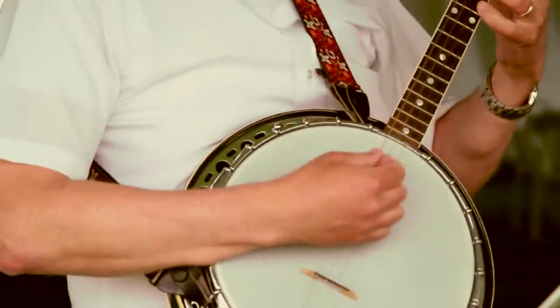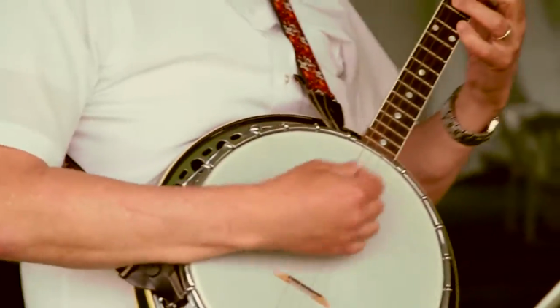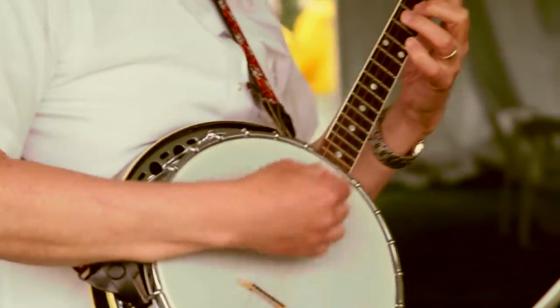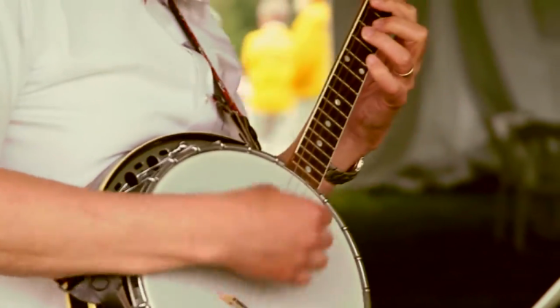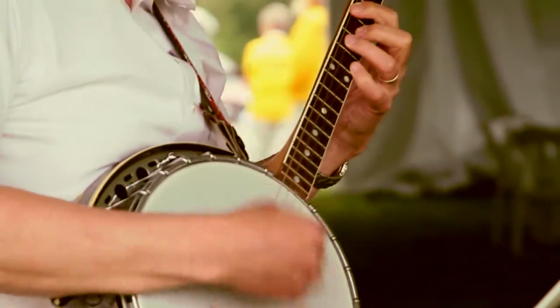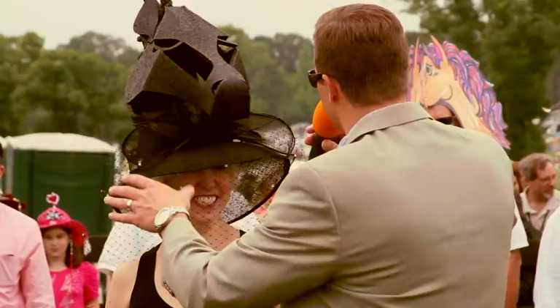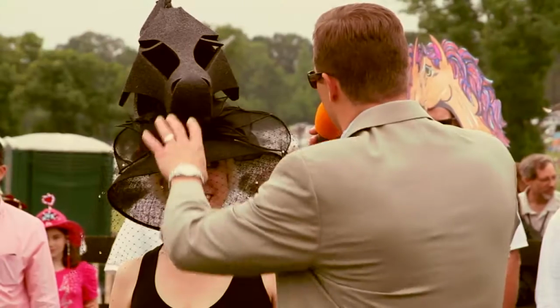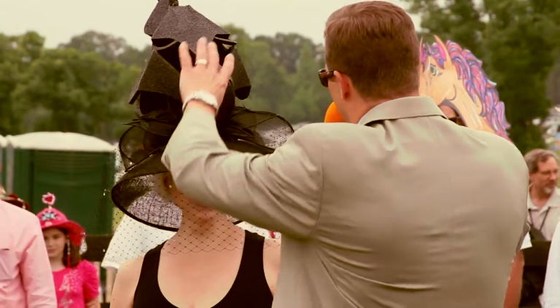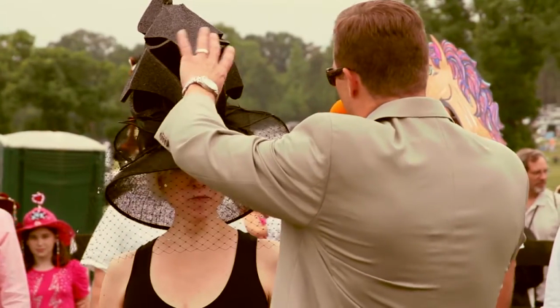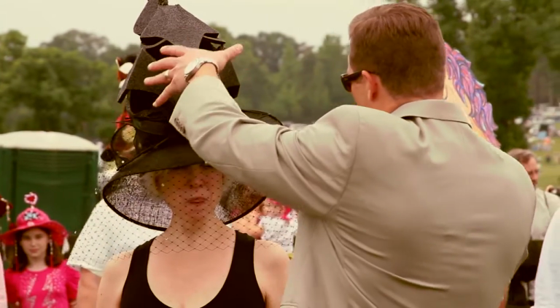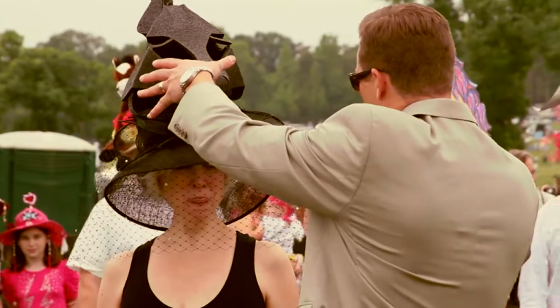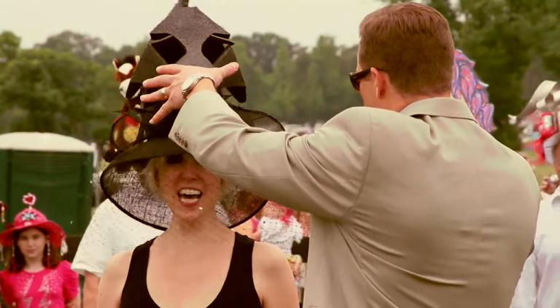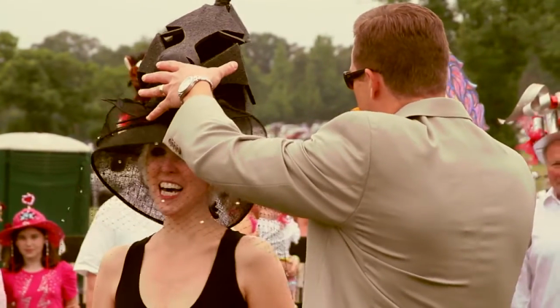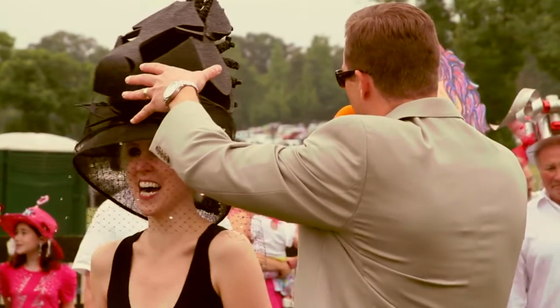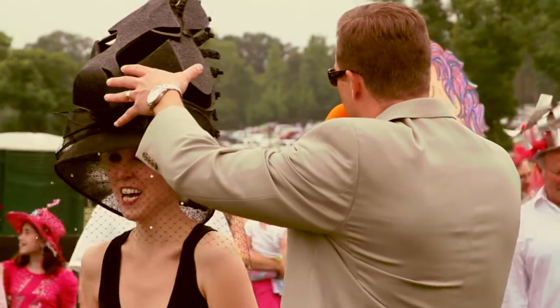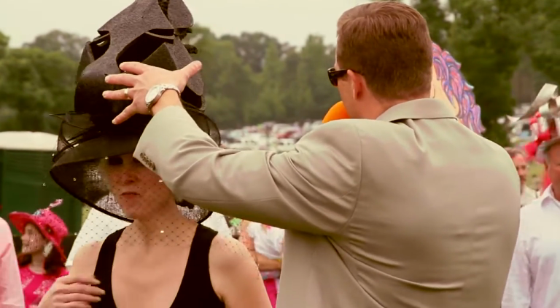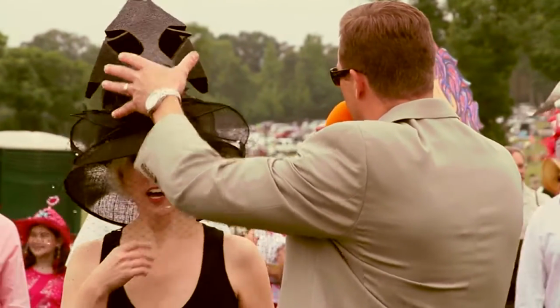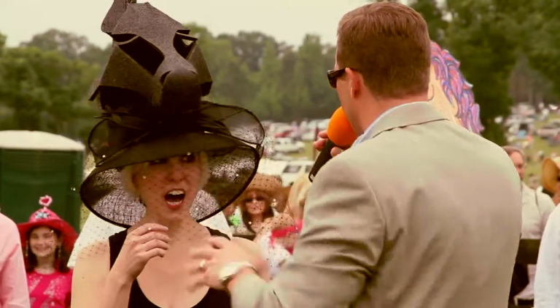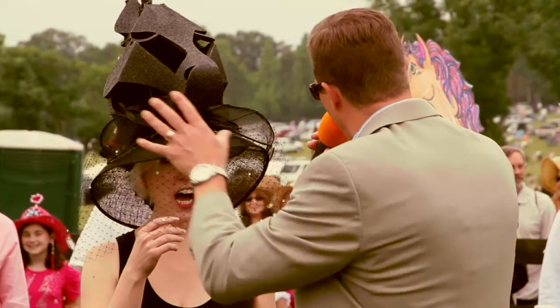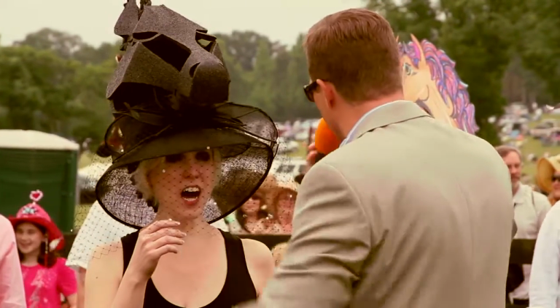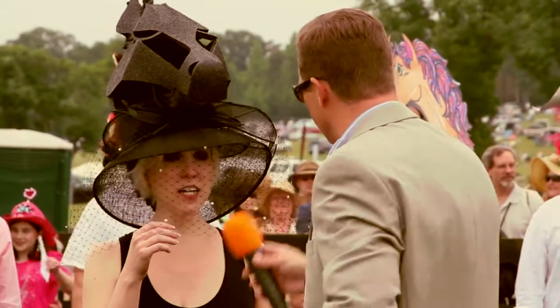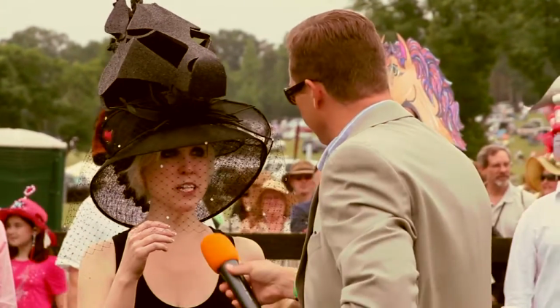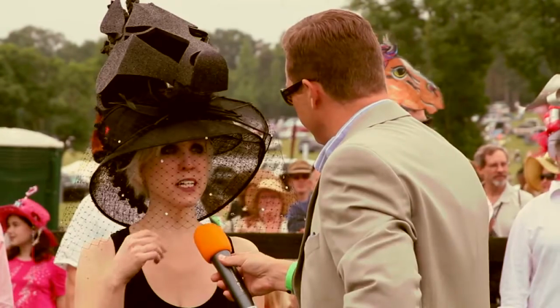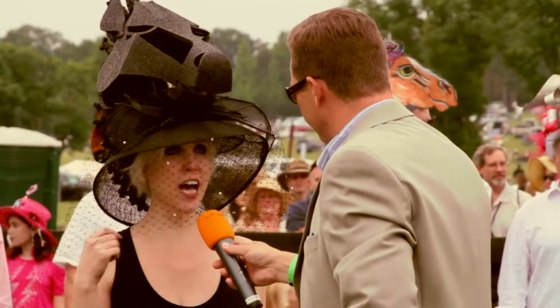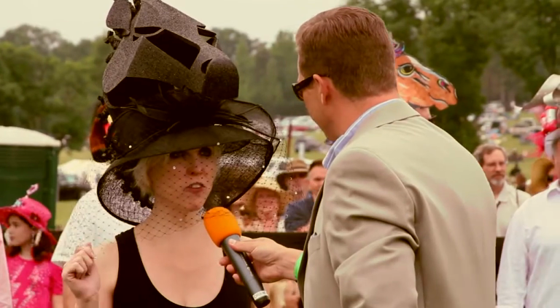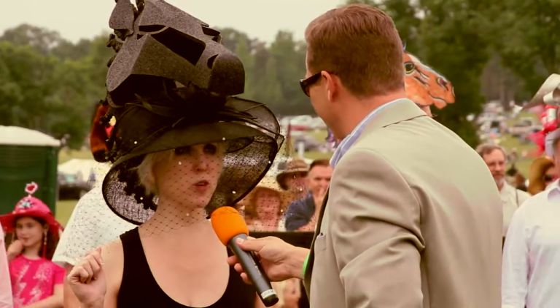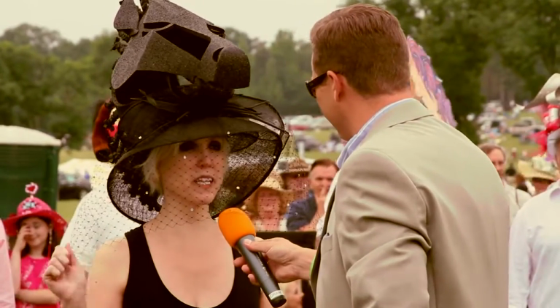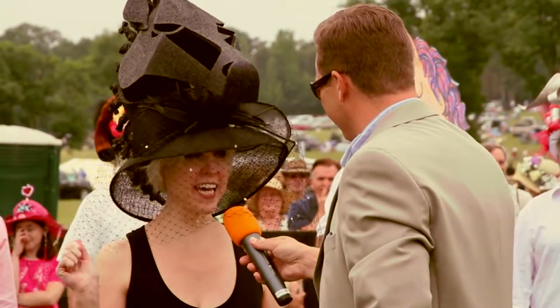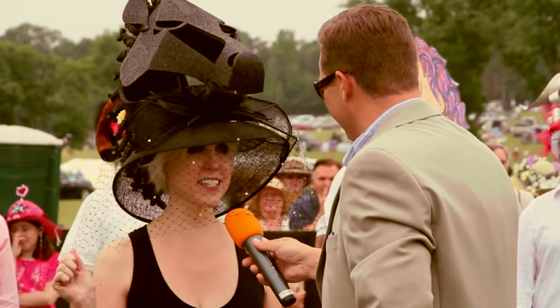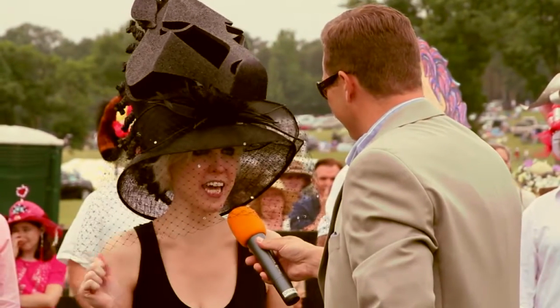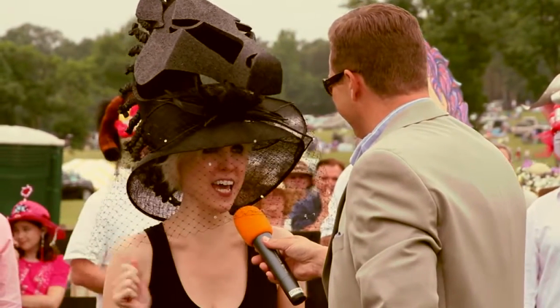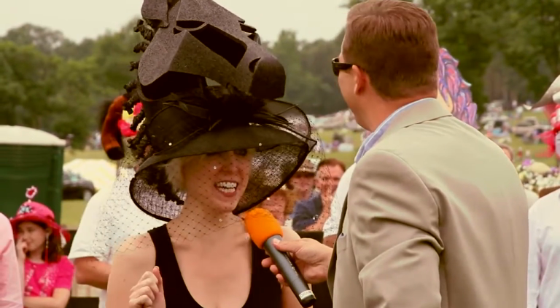I saw you out here earlier. I said this looks kind of like a chess piece. Was that the inspiration, or you just wanted a horse? I just wanted something styrofoam so it would be light and stay on my head.